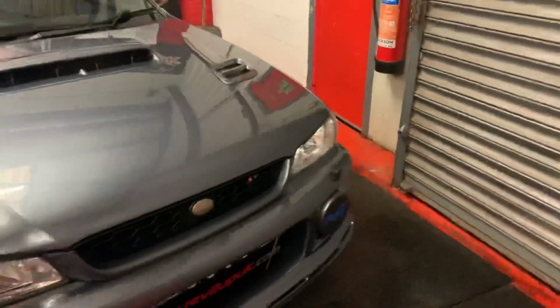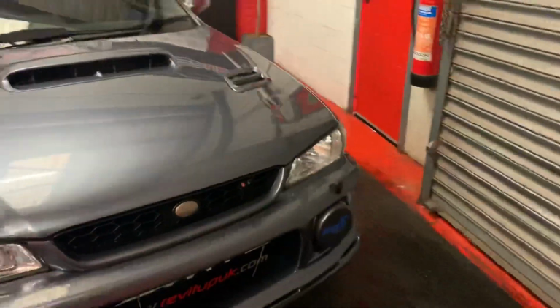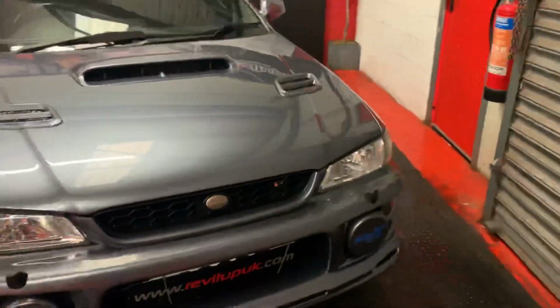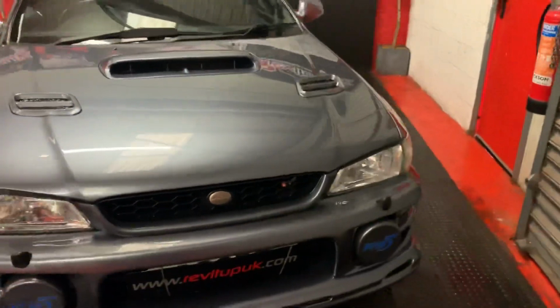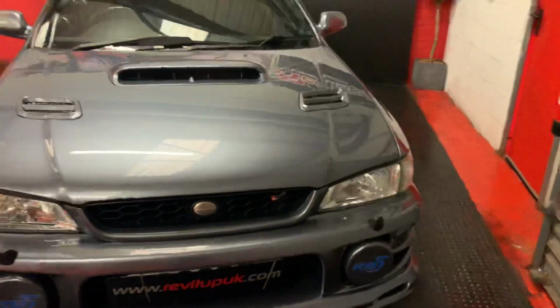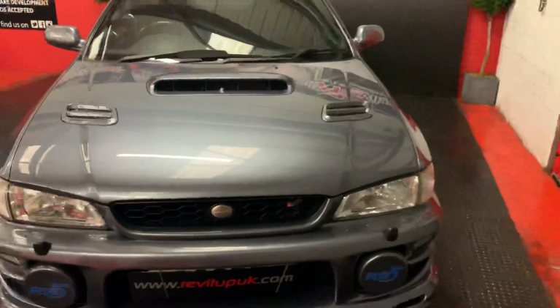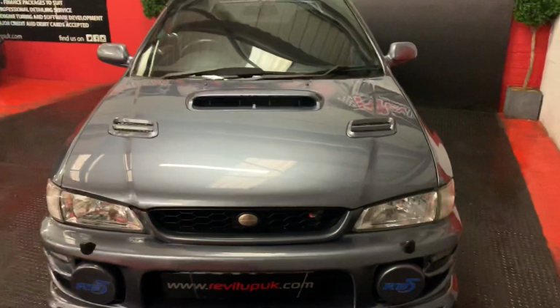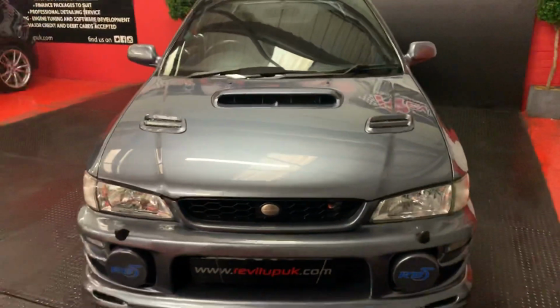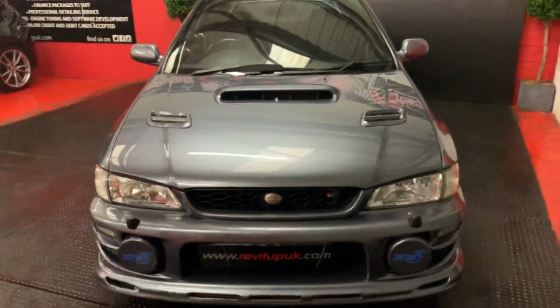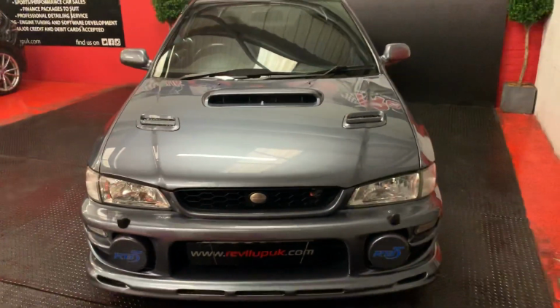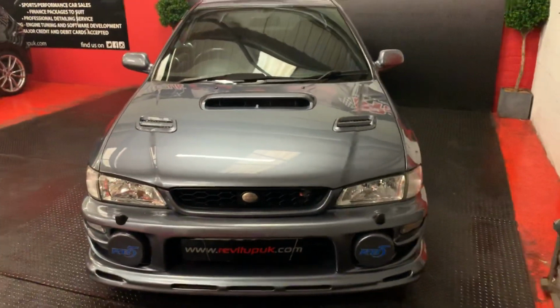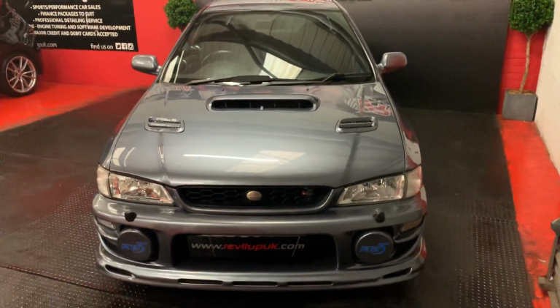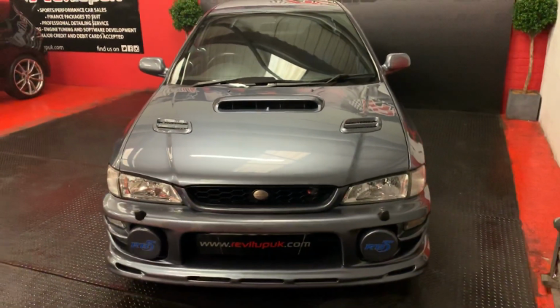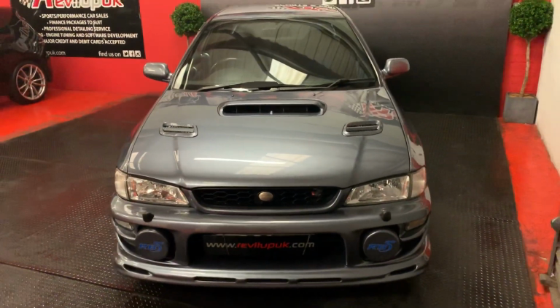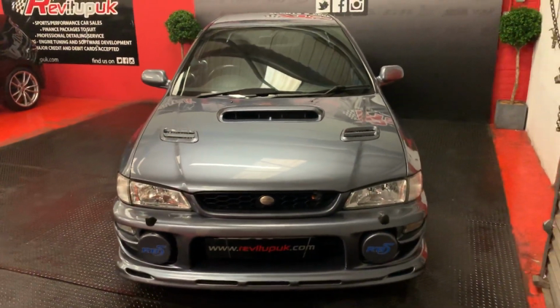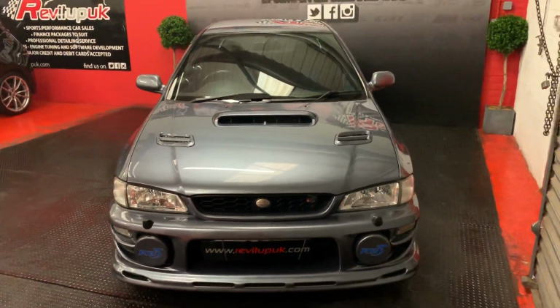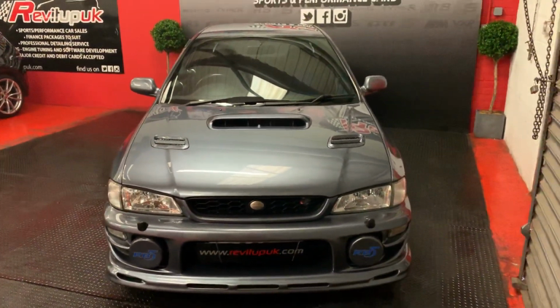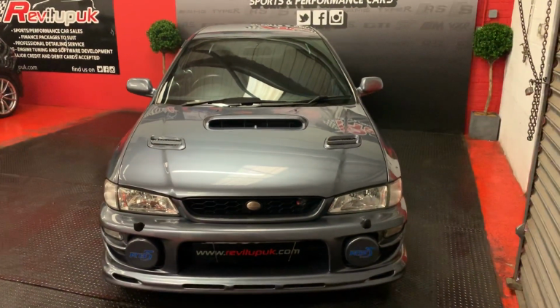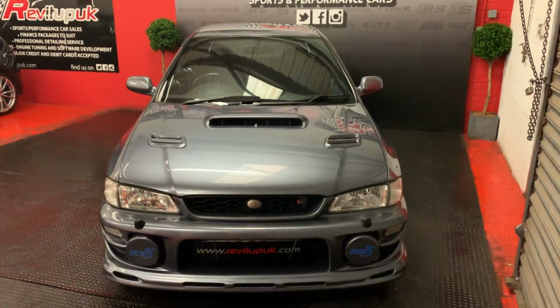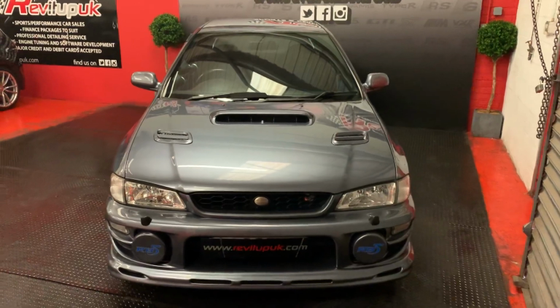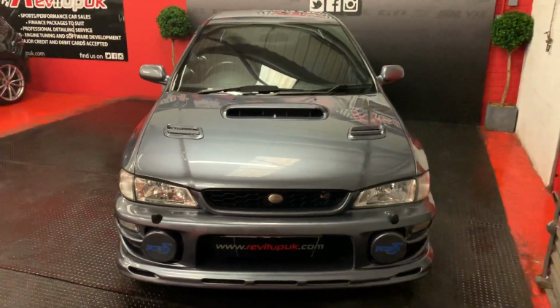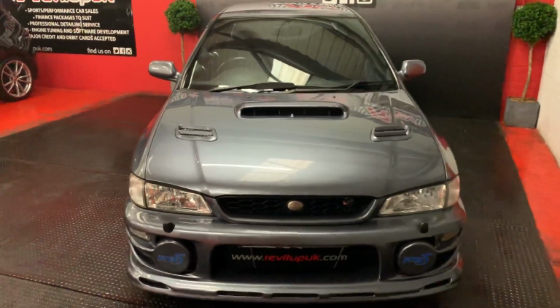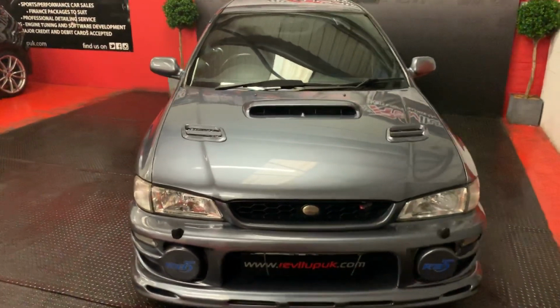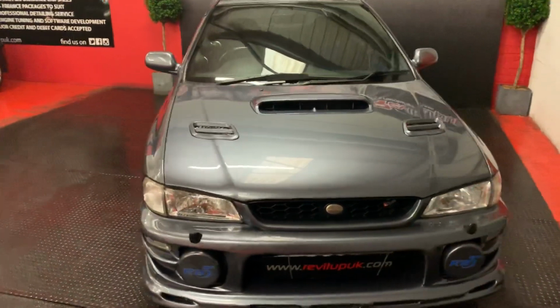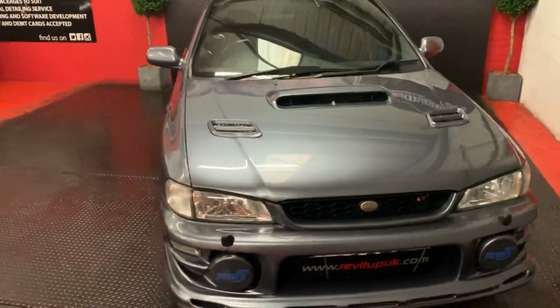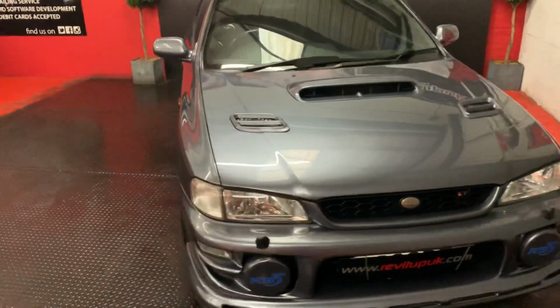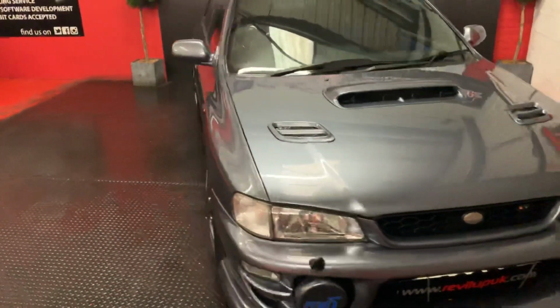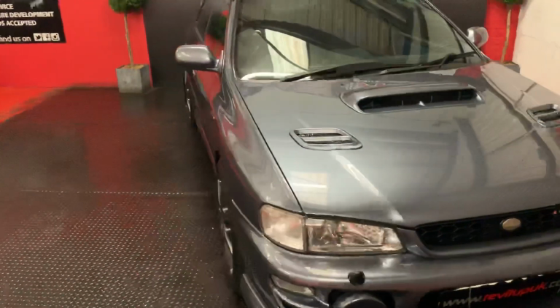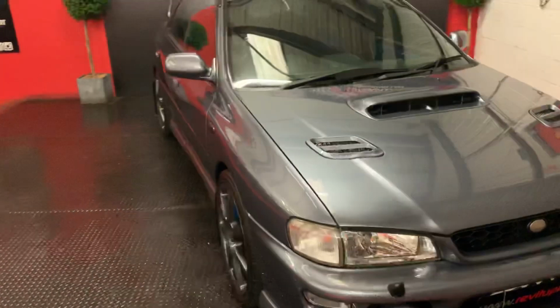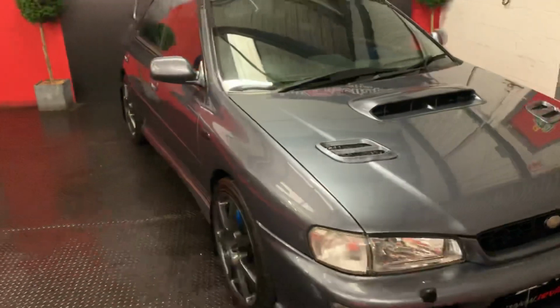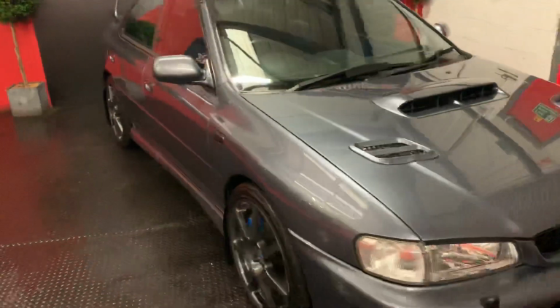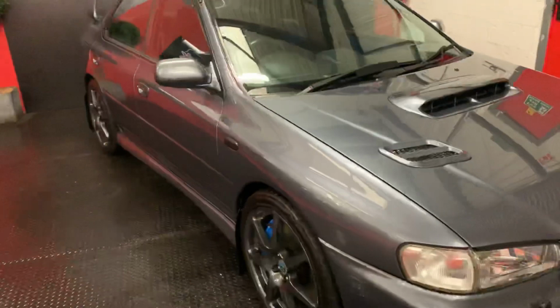It's a standard car. The full spec will be on our website. It's done 72,000 miles with full service history. Belt and pump have been done as well within the last 1,000 miles.